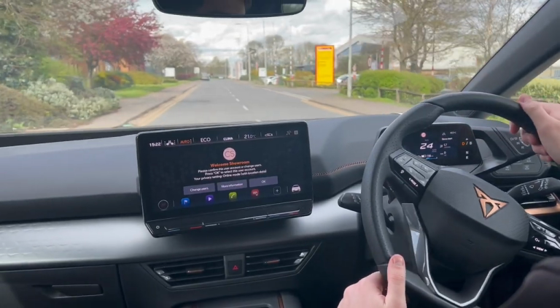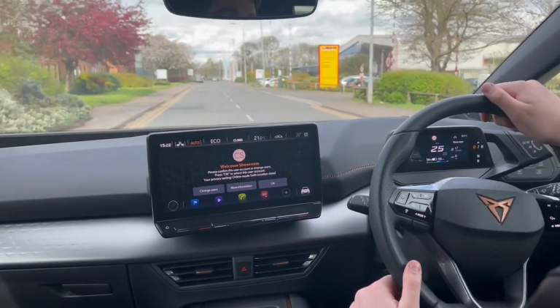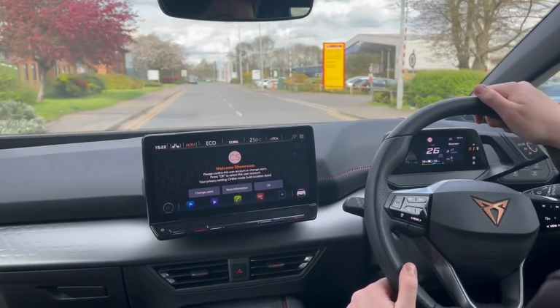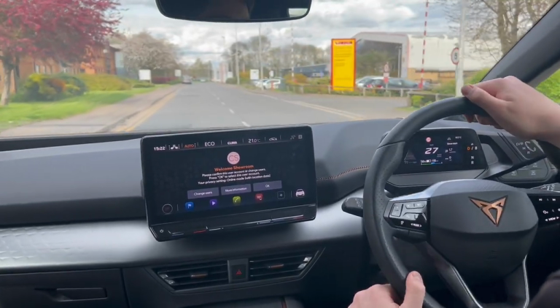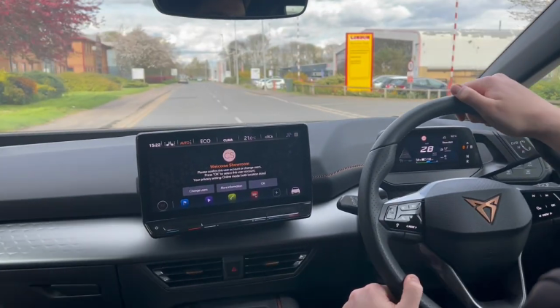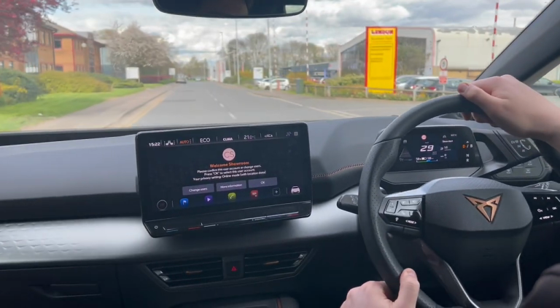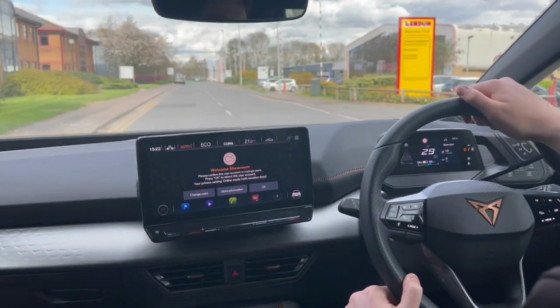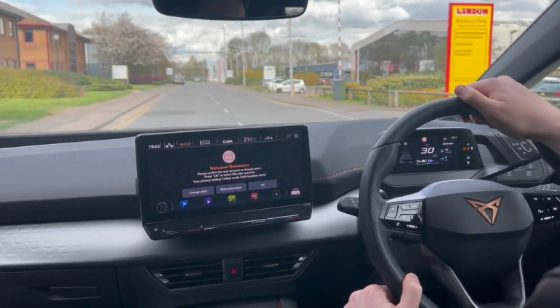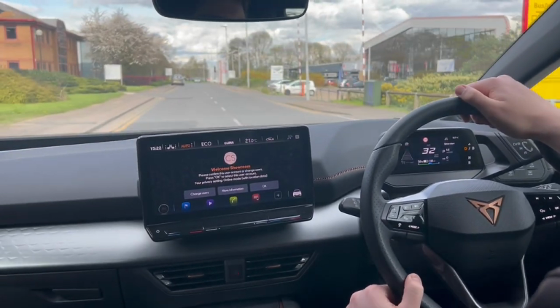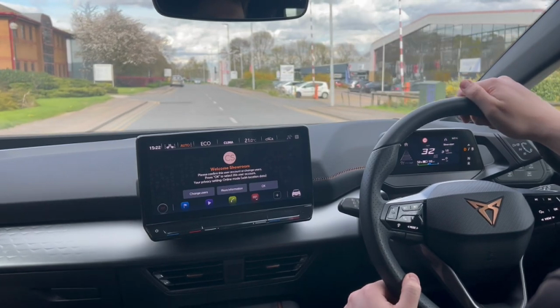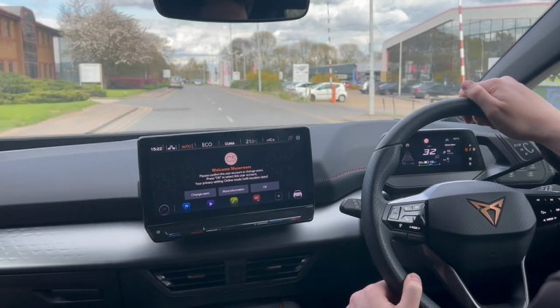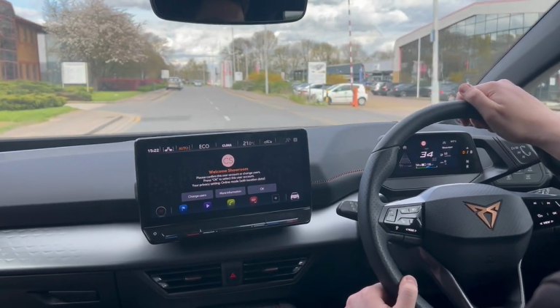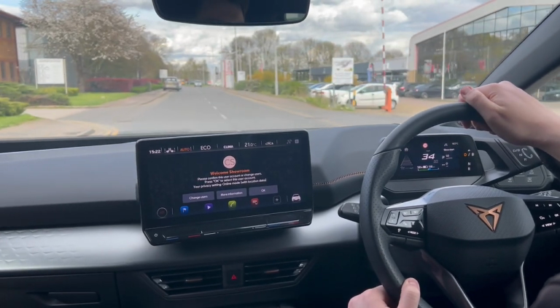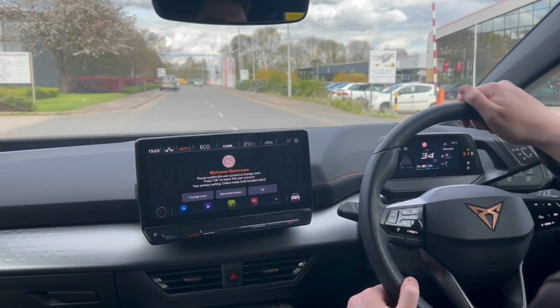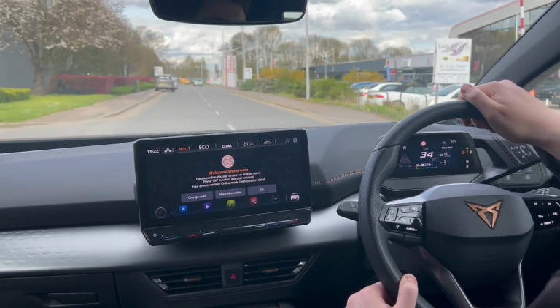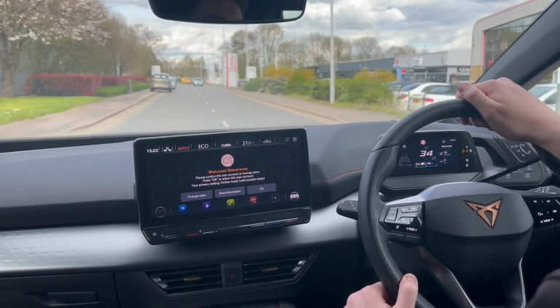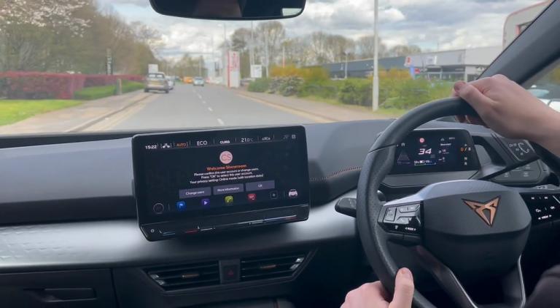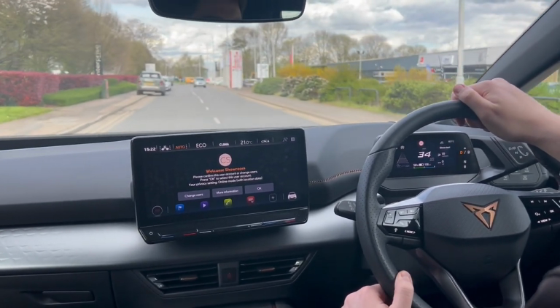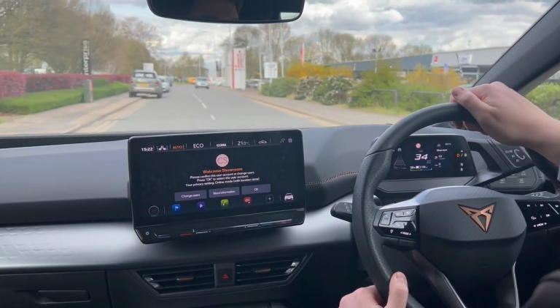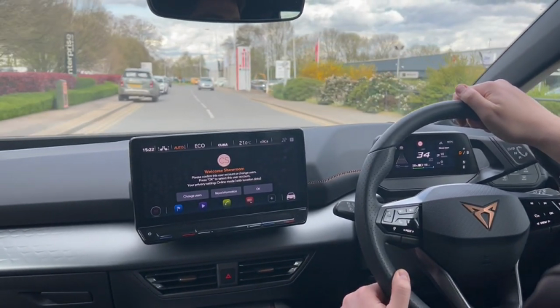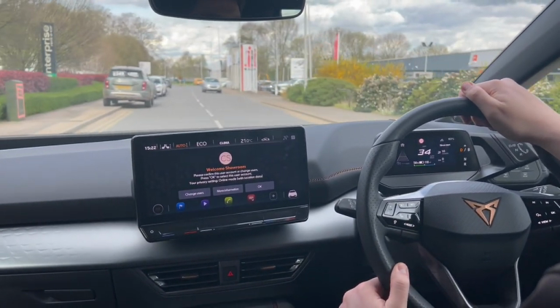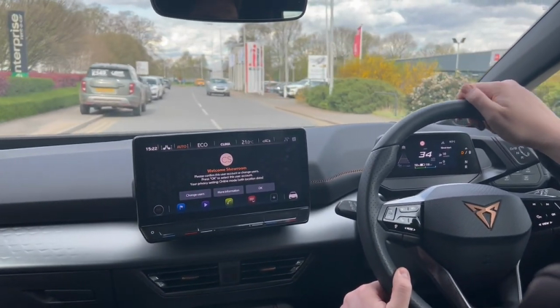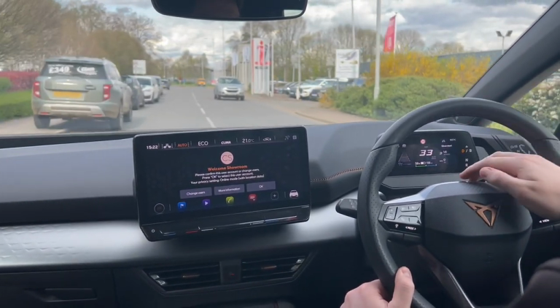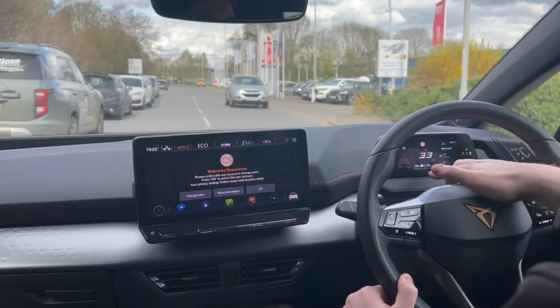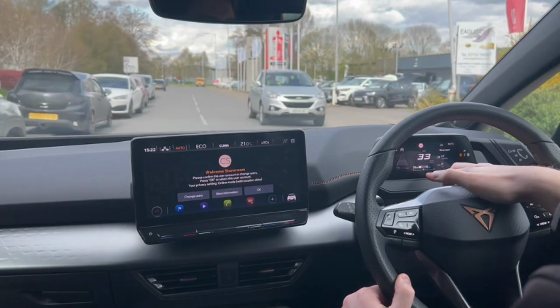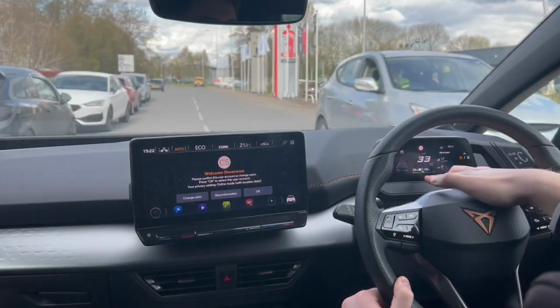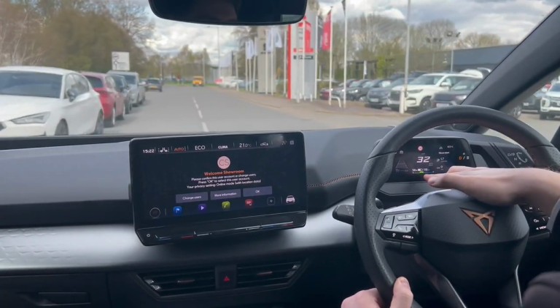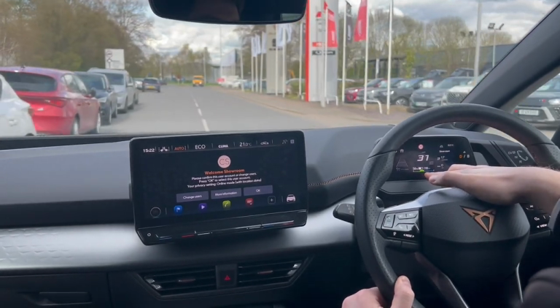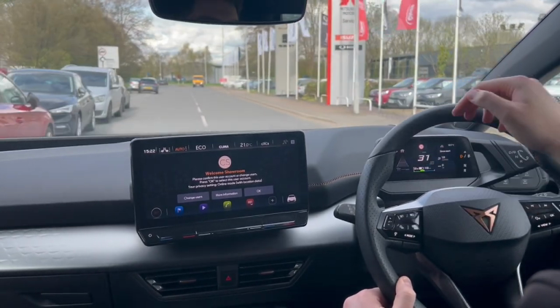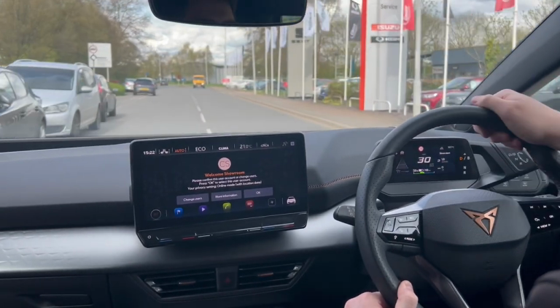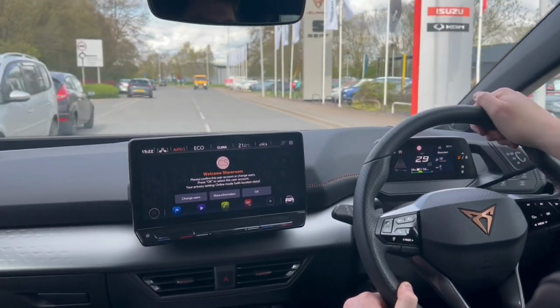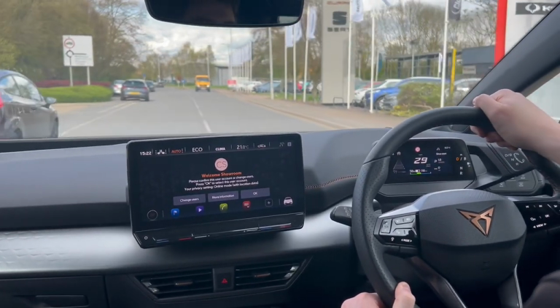To get the most out of your battery, coast and regen as much as possible. Every time you lift off the throttle you're no longer using the battery, and every time you see this green bar grow you're charging your battery back up.